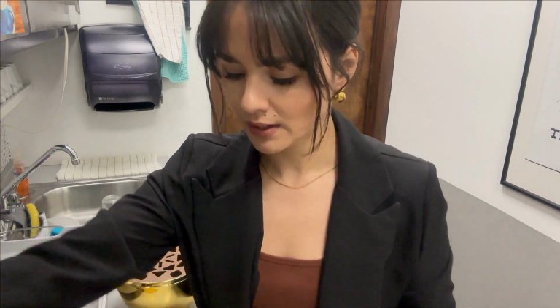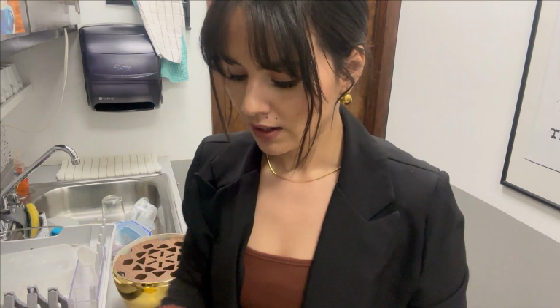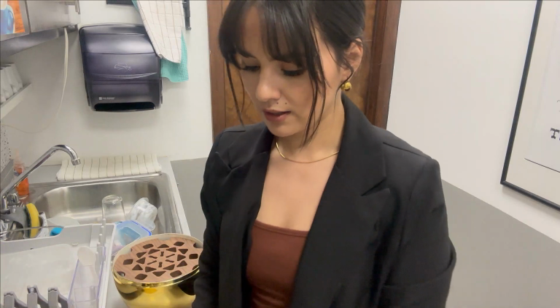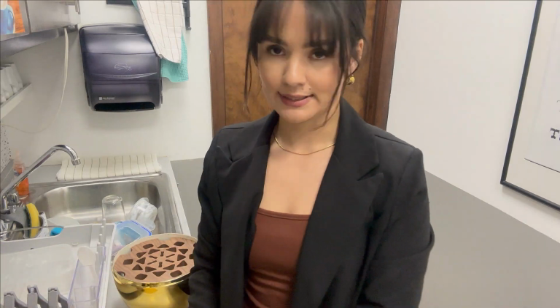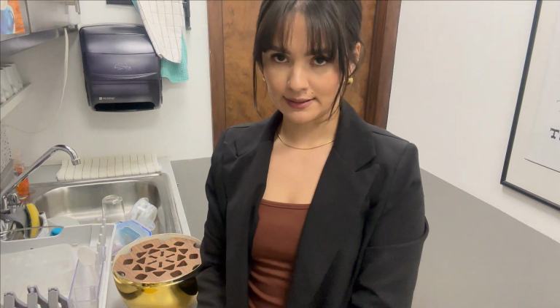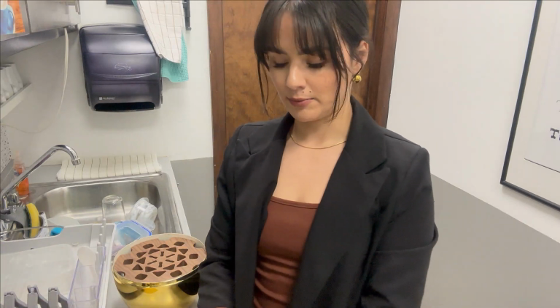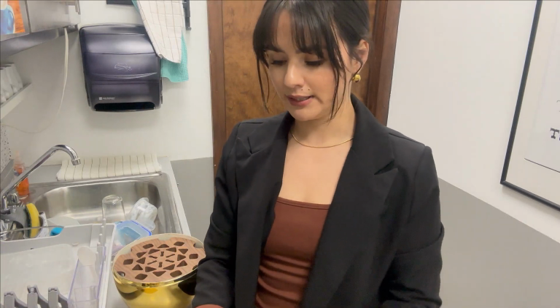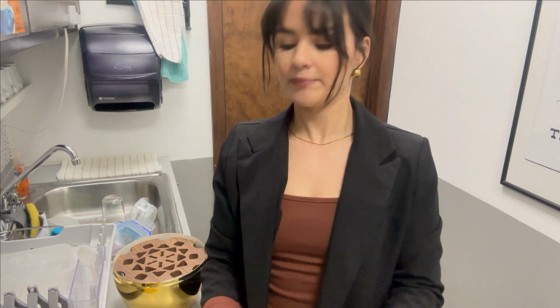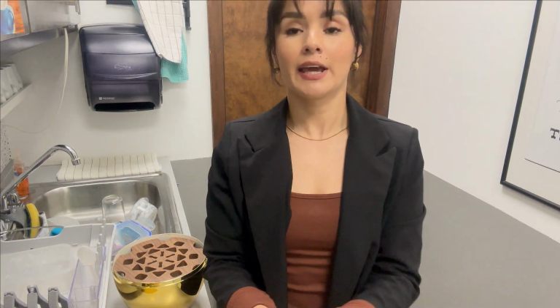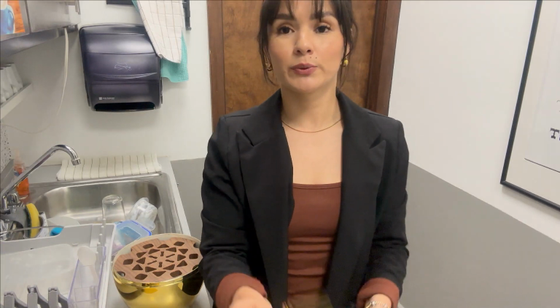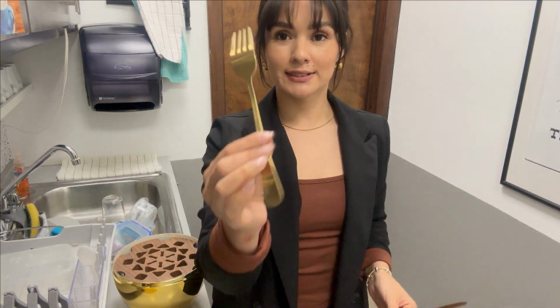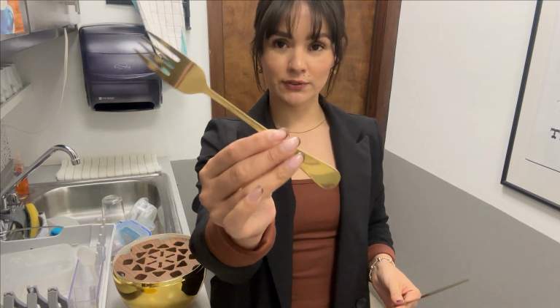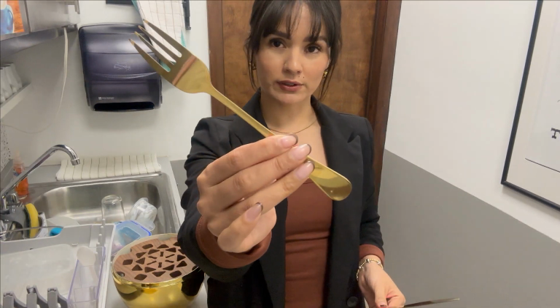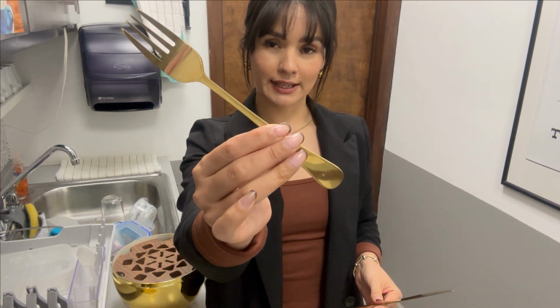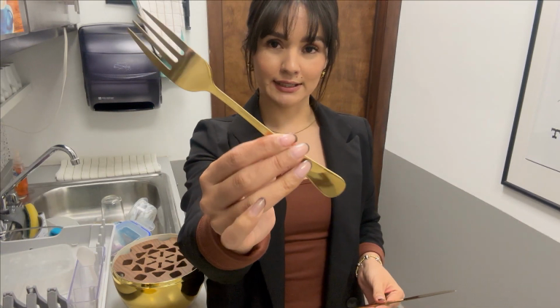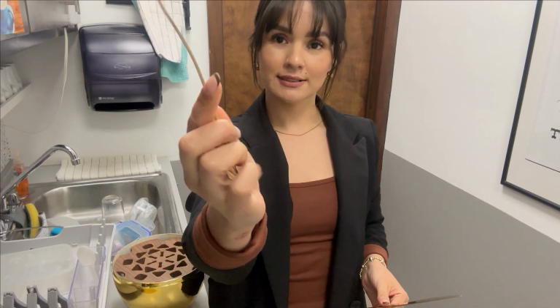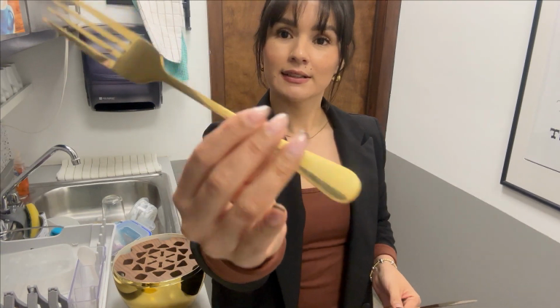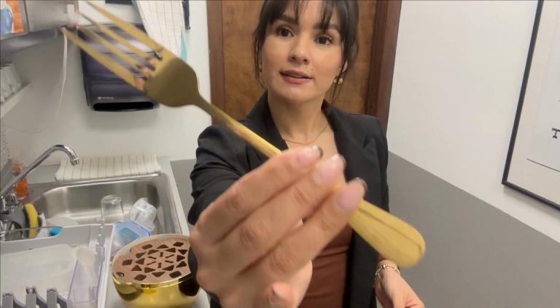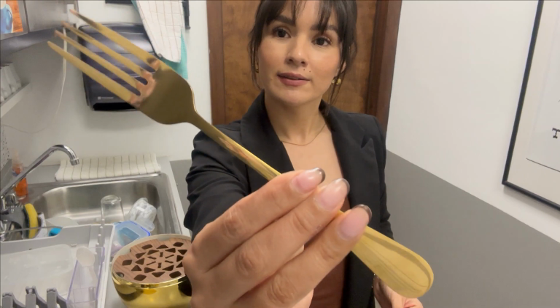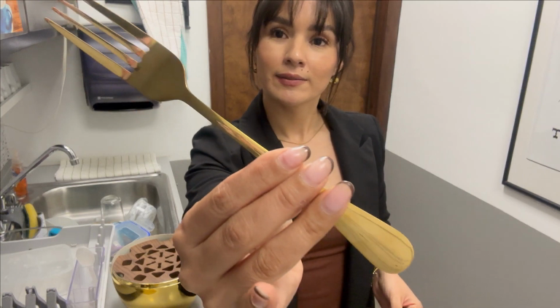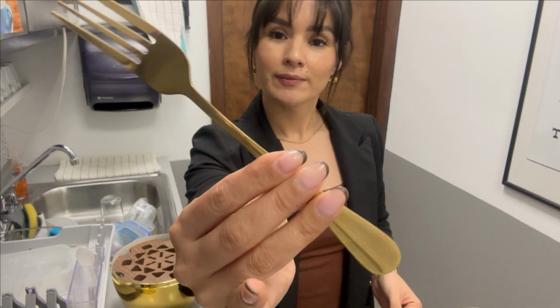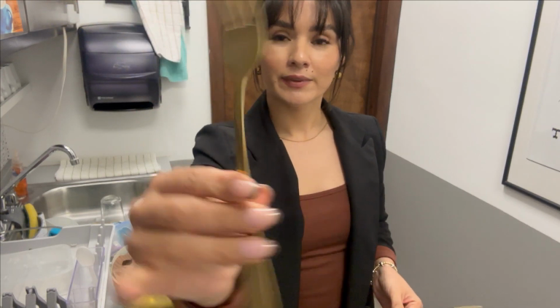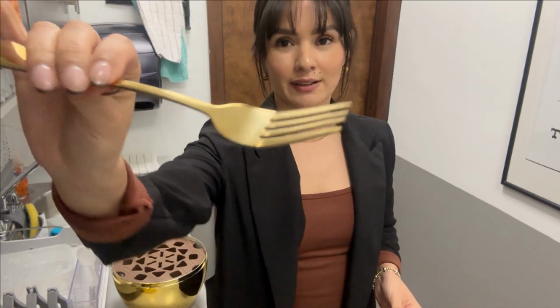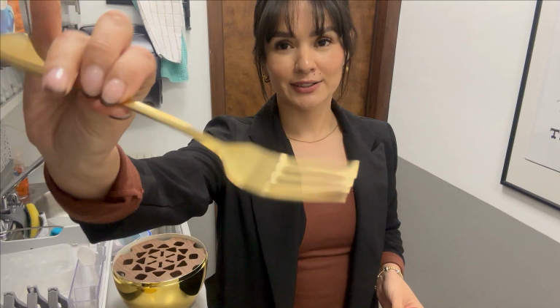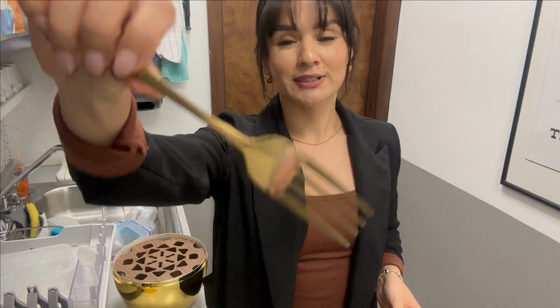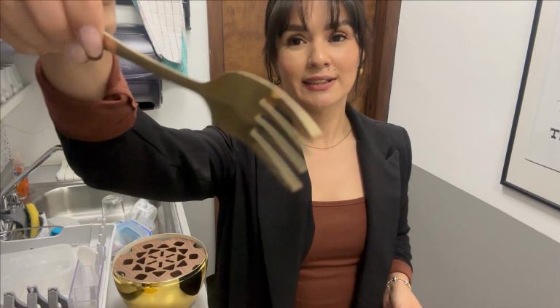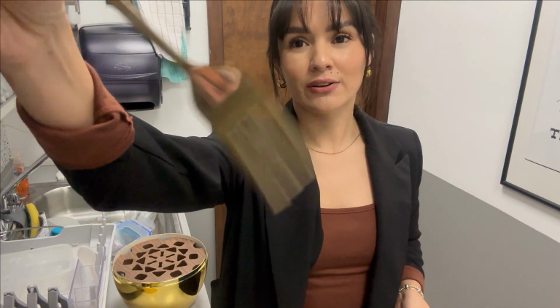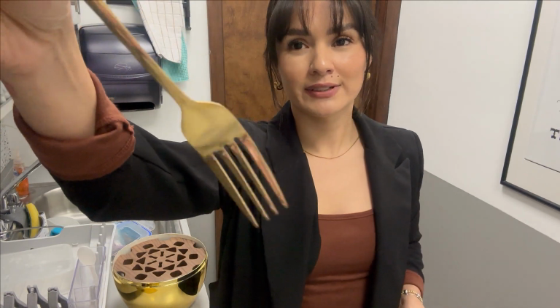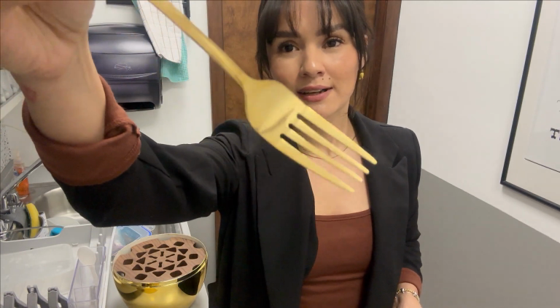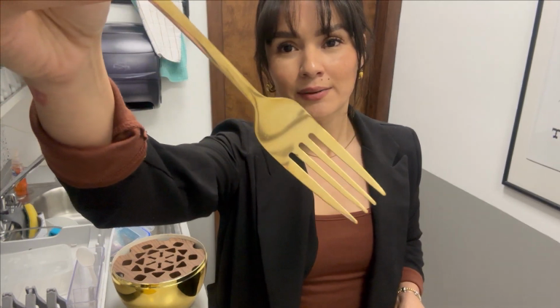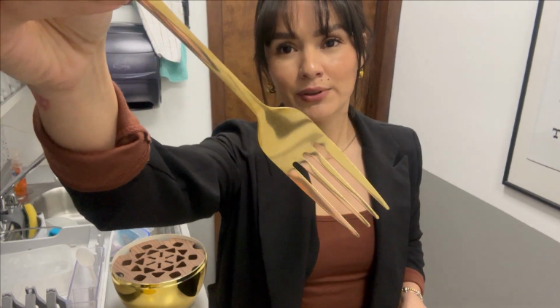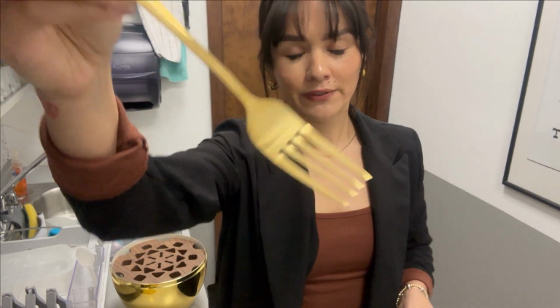The whole set is complete. It comes with six forks like this — as you can see the color is beautiful.